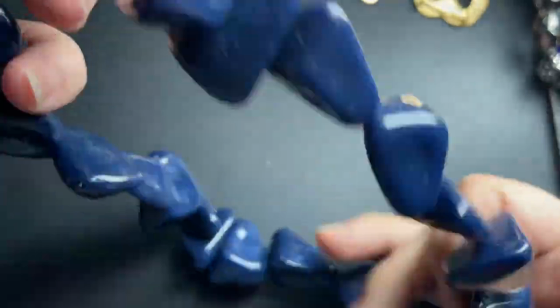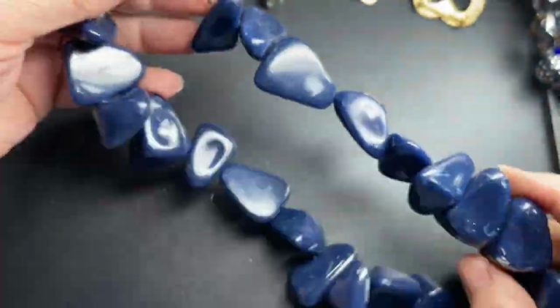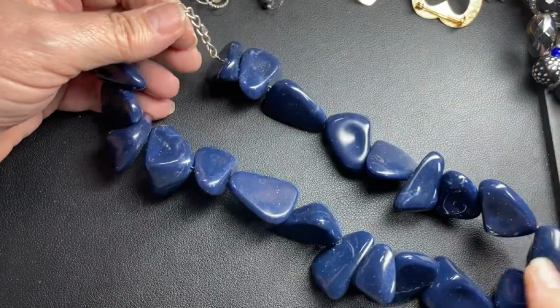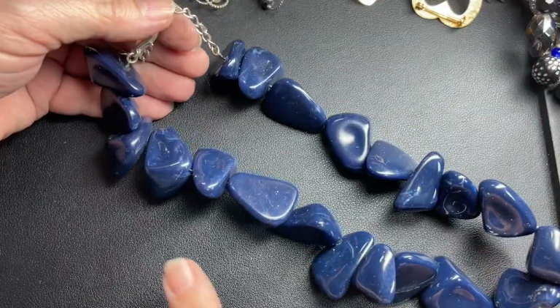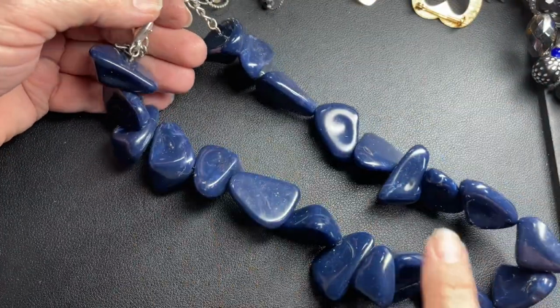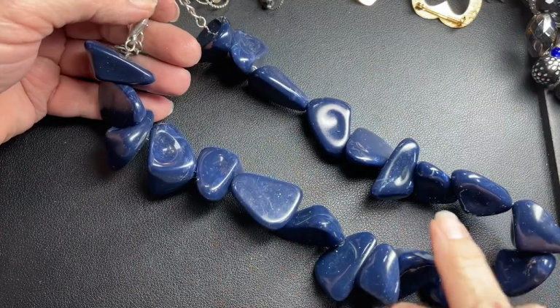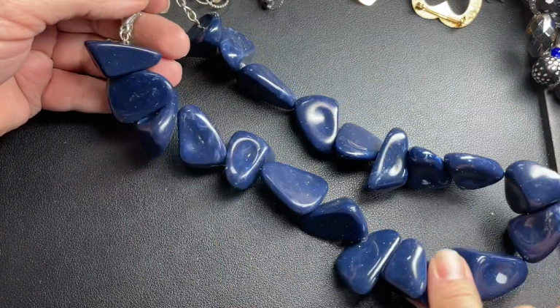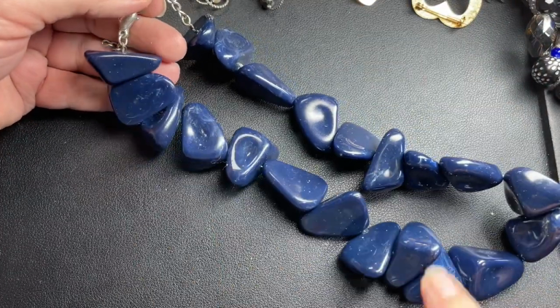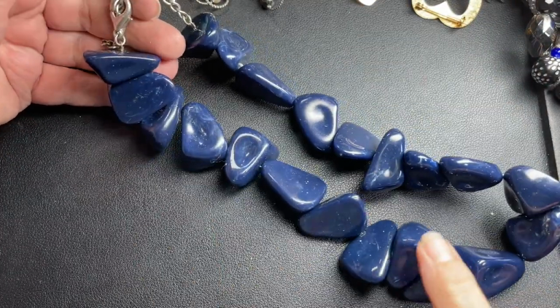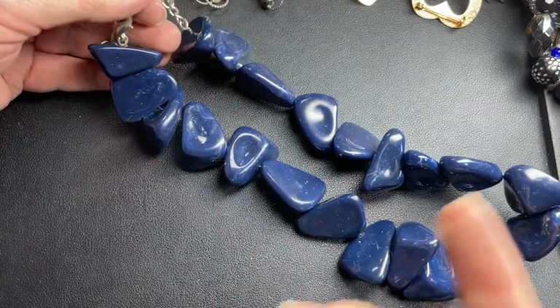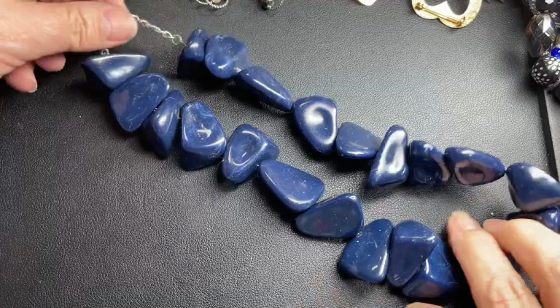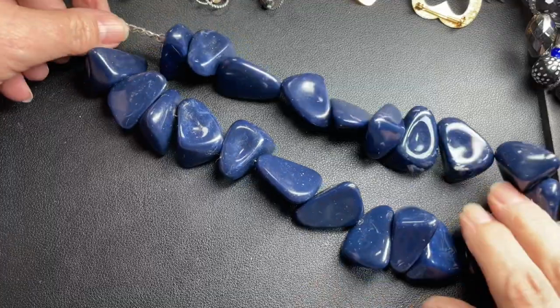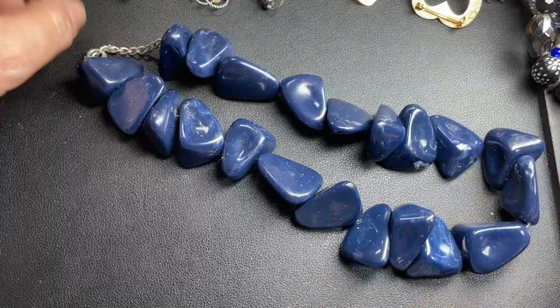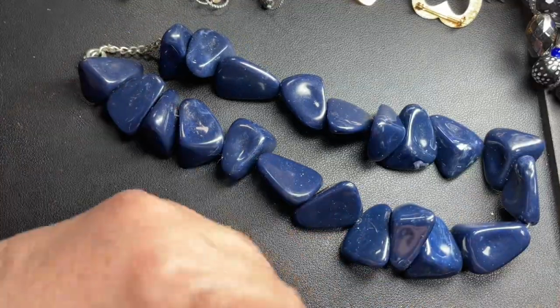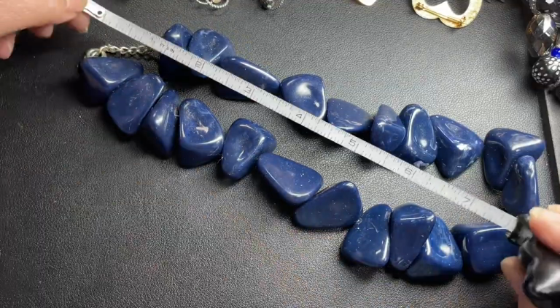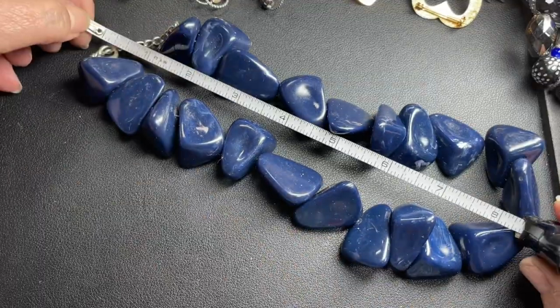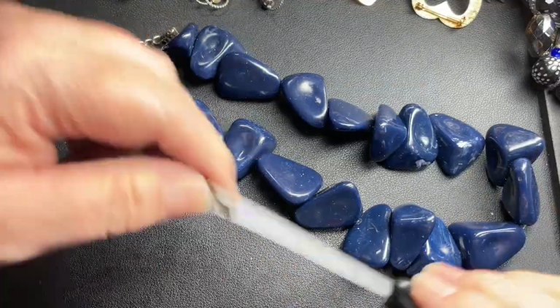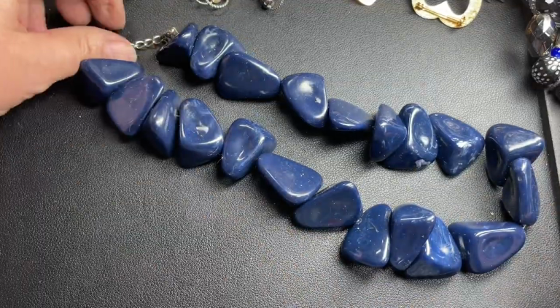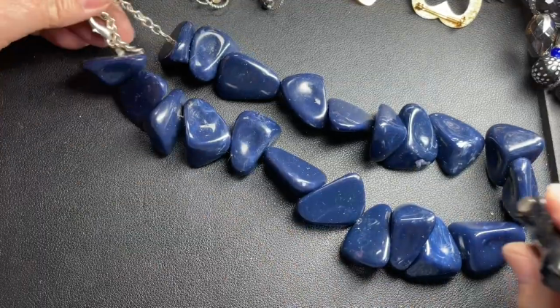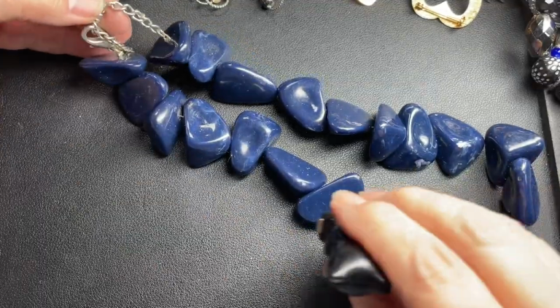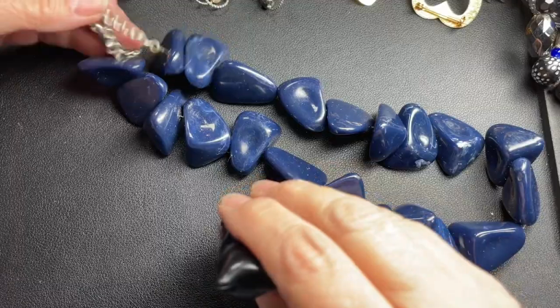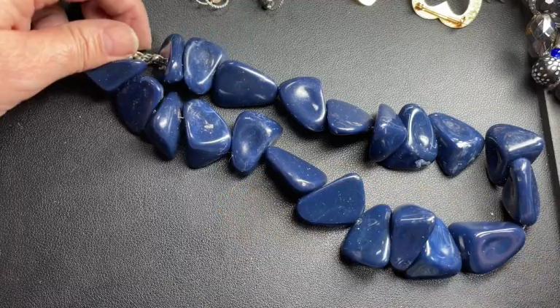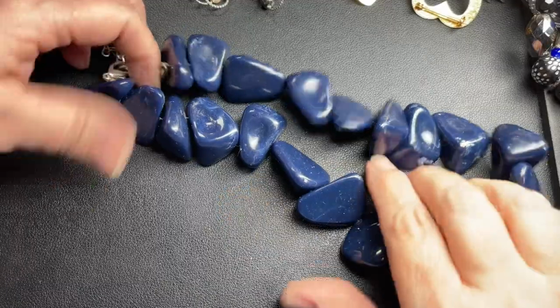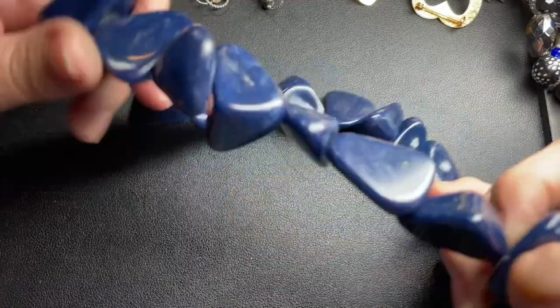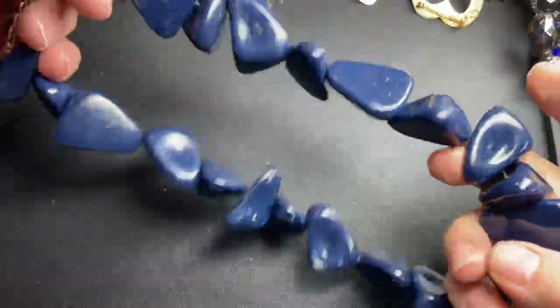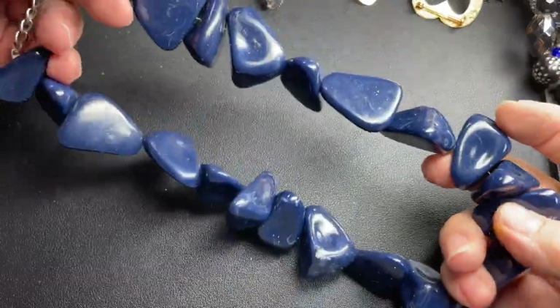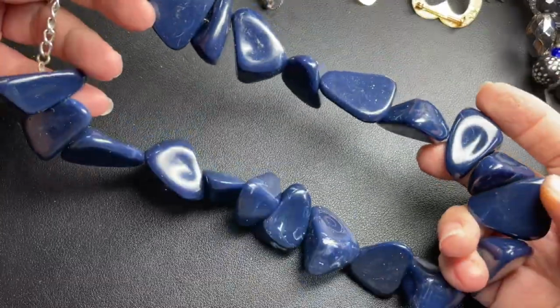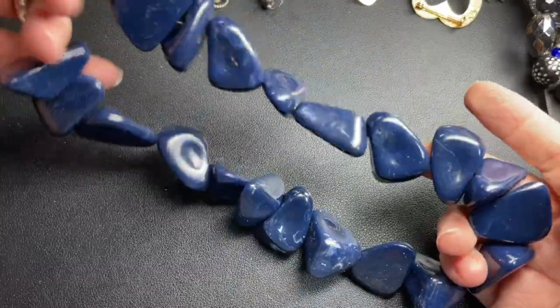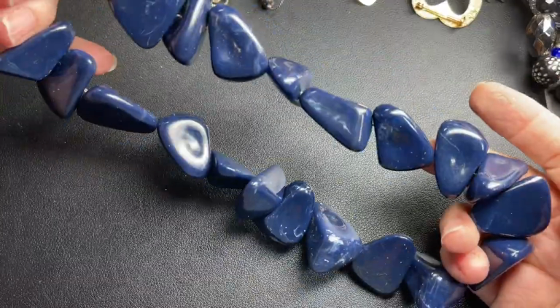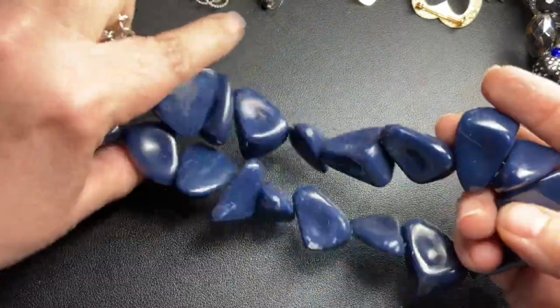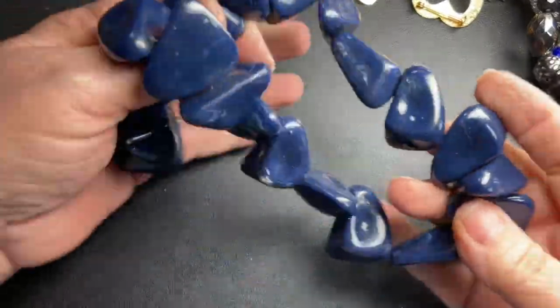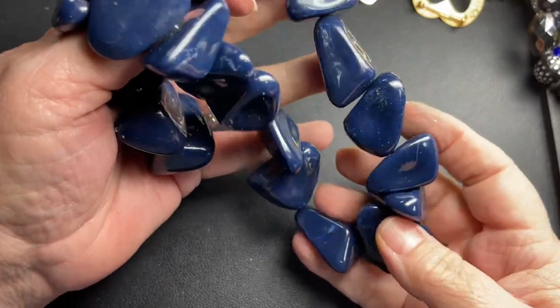This one's just blue plastic pebbles, I'm going to say. It is 16 inches with a two-inch extension, and it just needs to be cleaned up. So I'm just going to say $3.